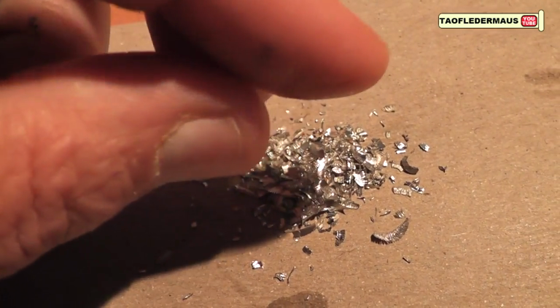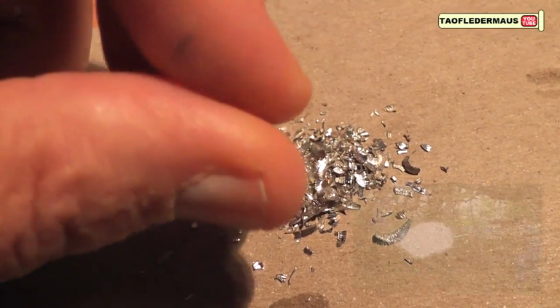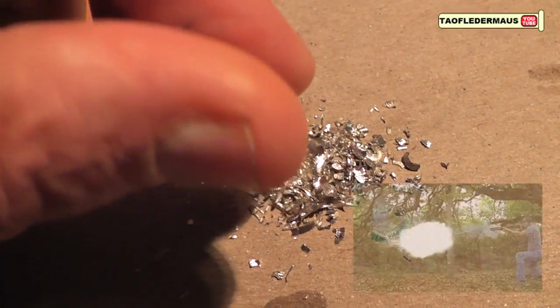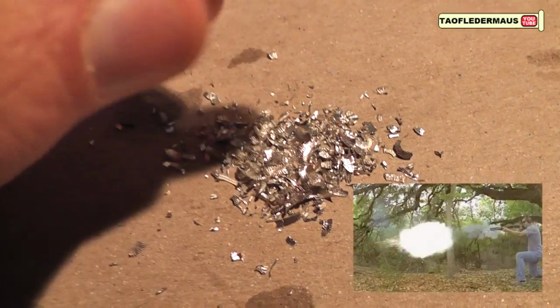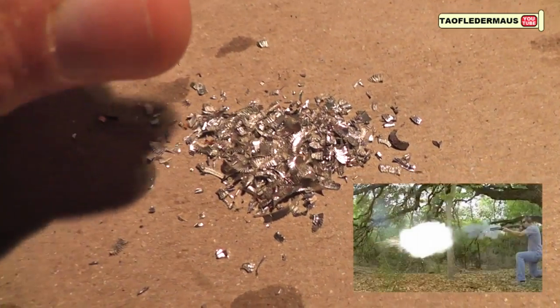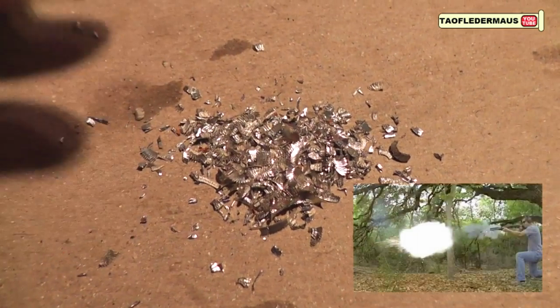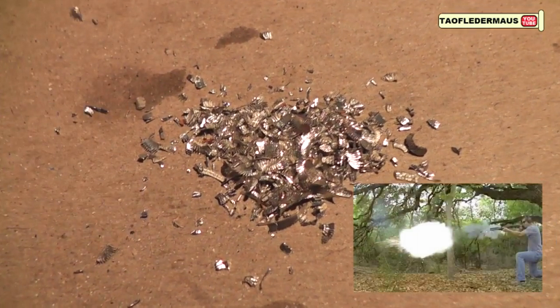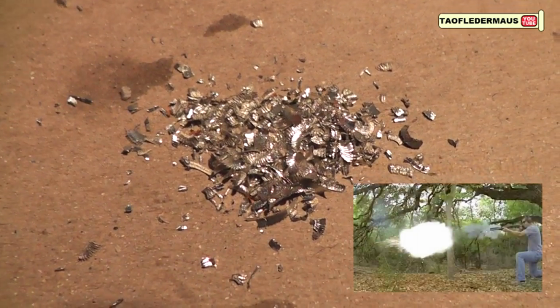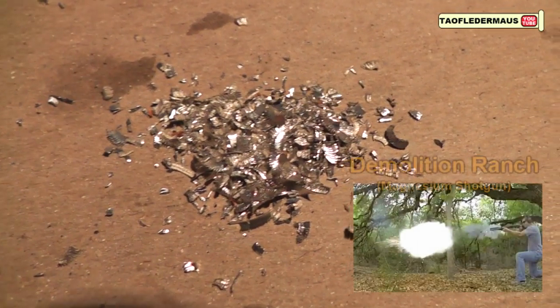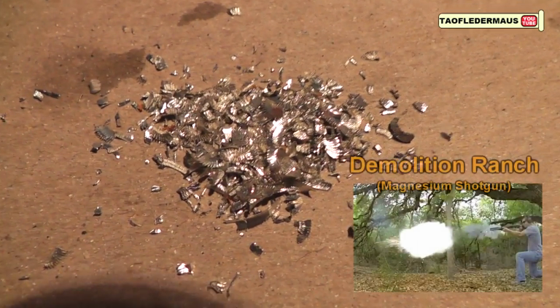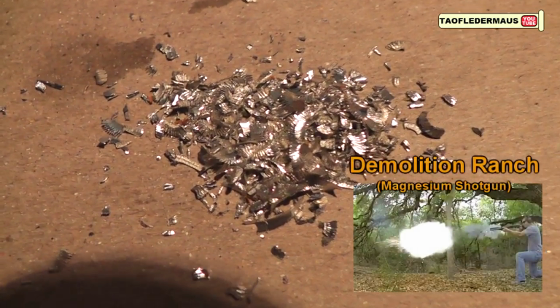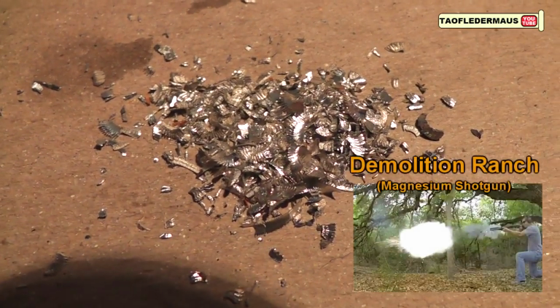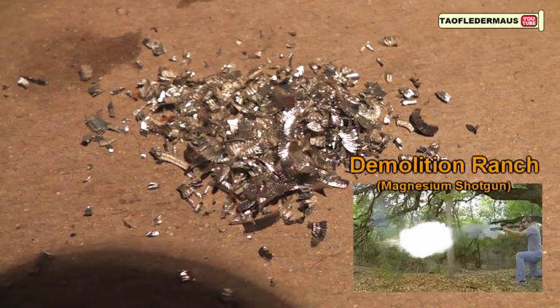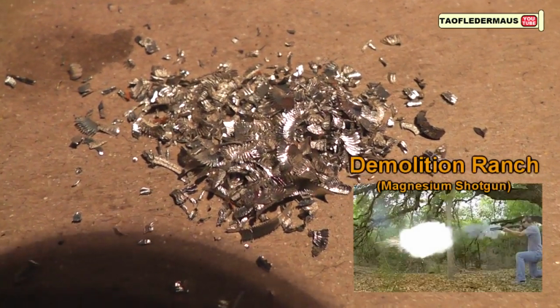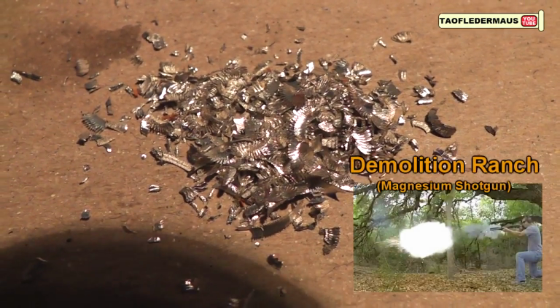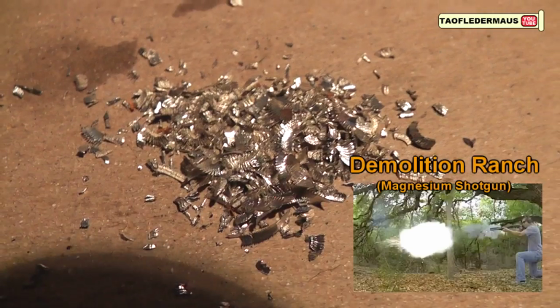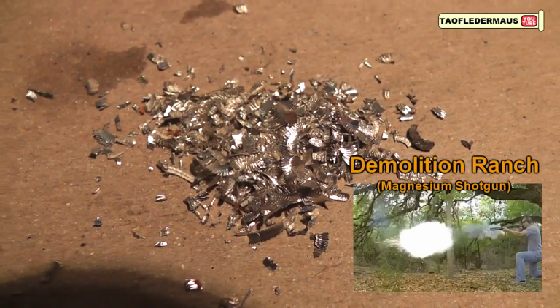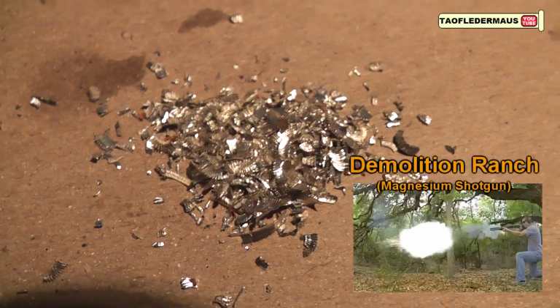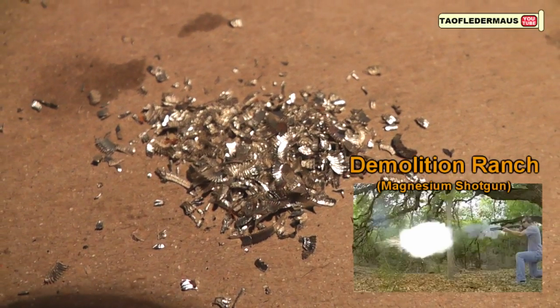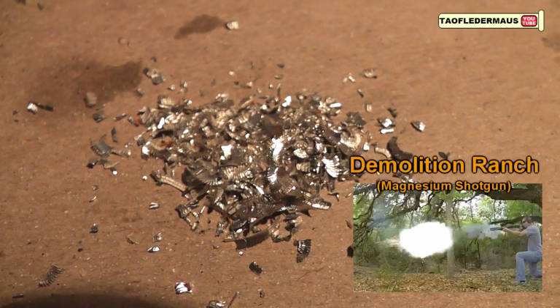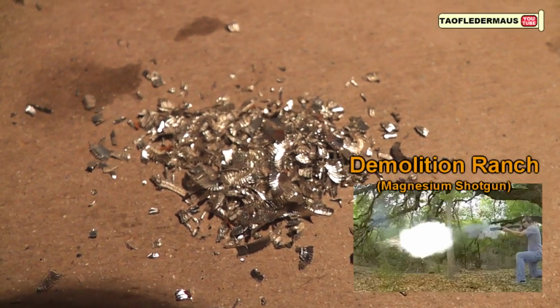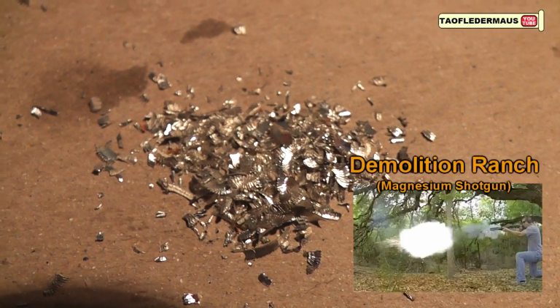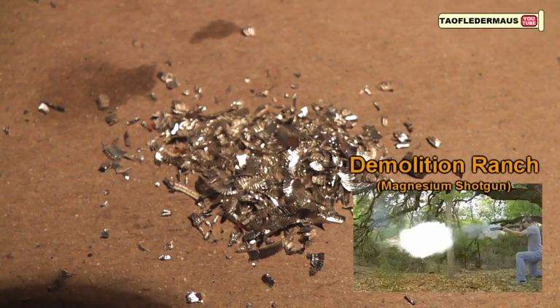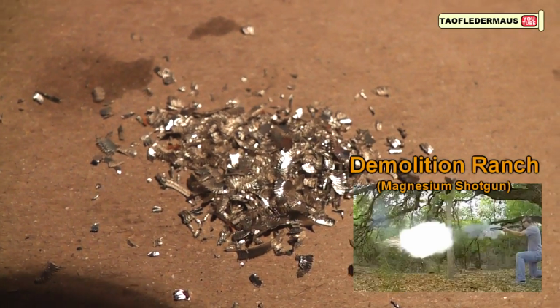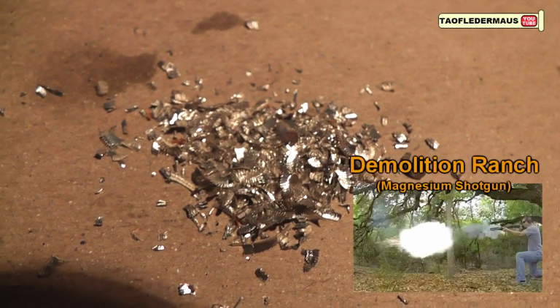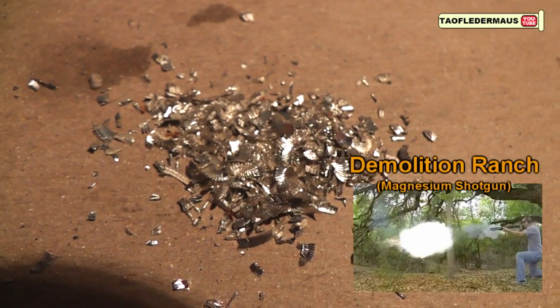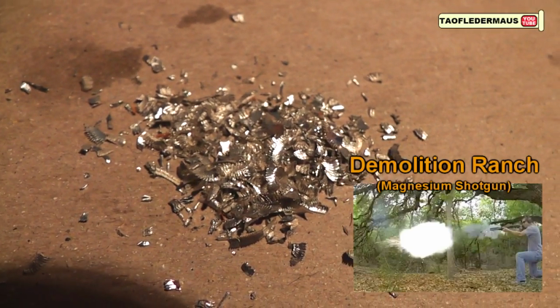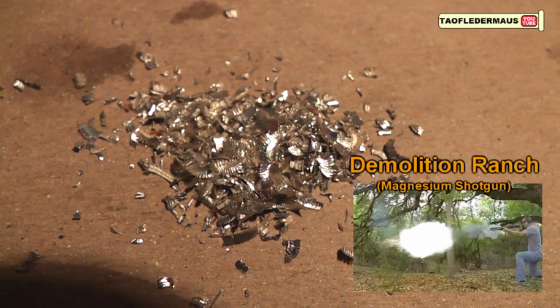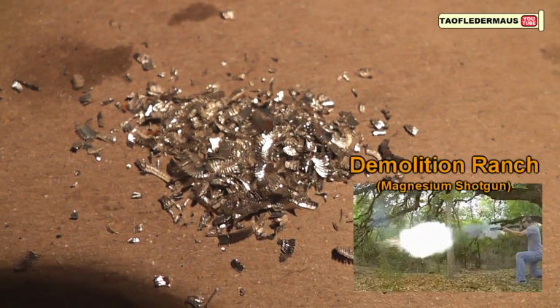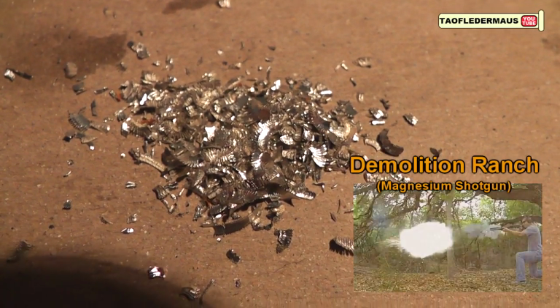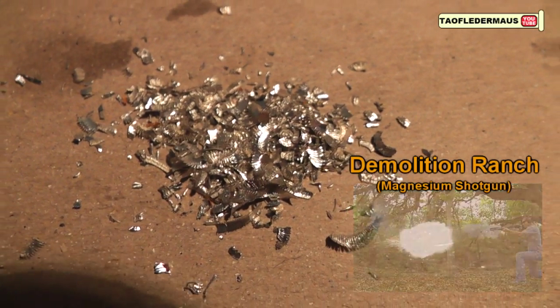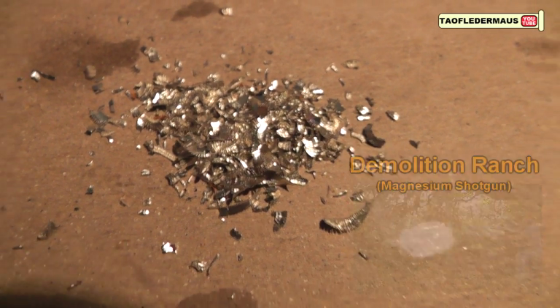This idea was brought to you by Matt from Demolition Ranch who, out of the blue, sent me a PM saying, 'Hey, you want some magnesium to put in a test tube?' And I said, 'Heck yeah.'